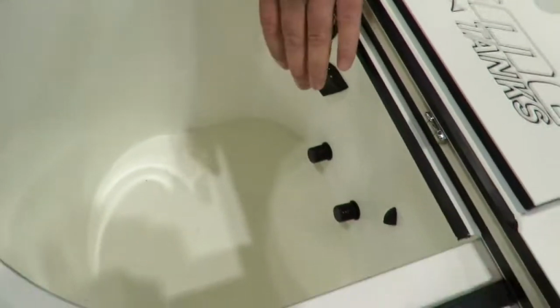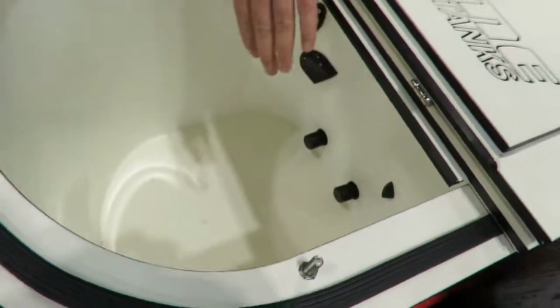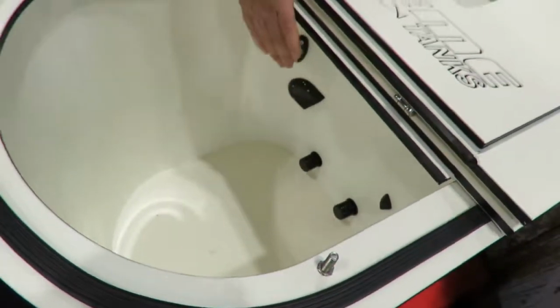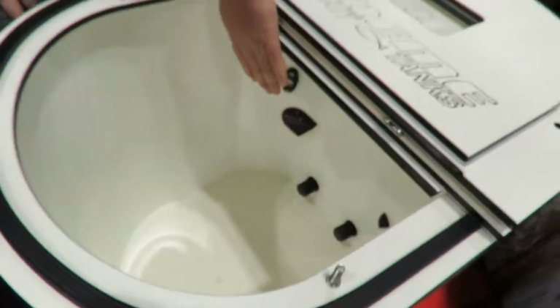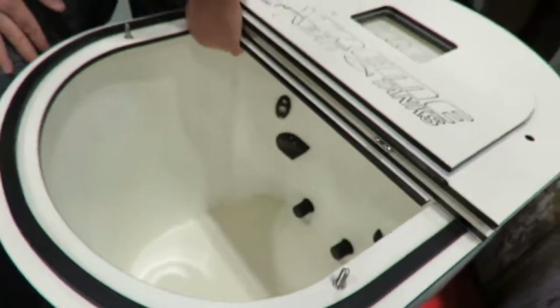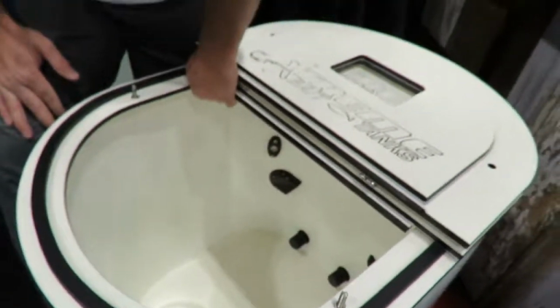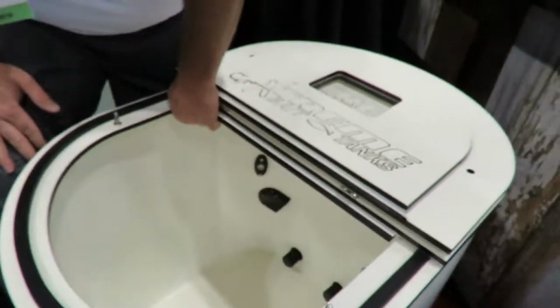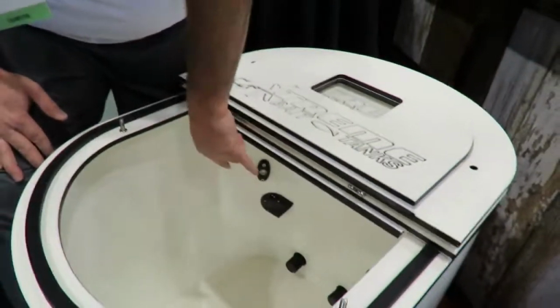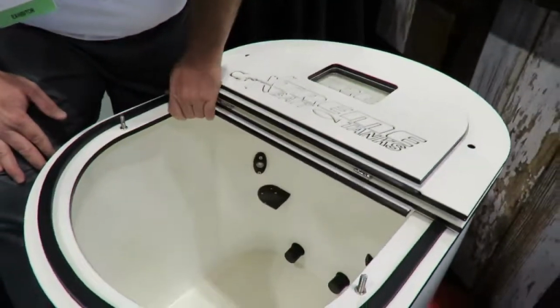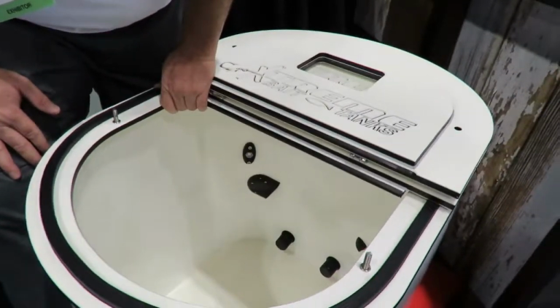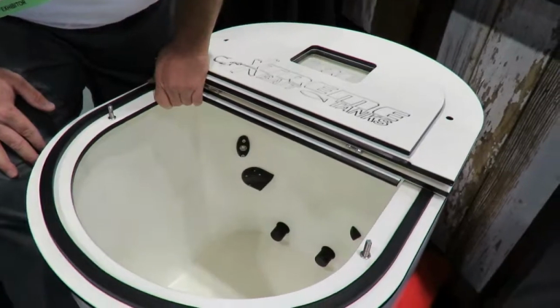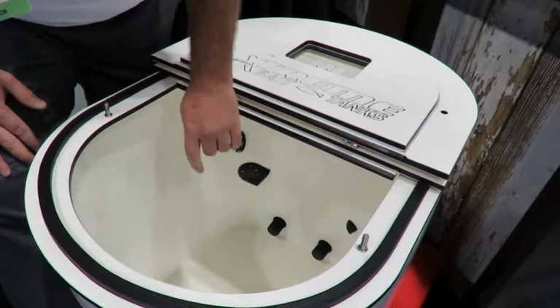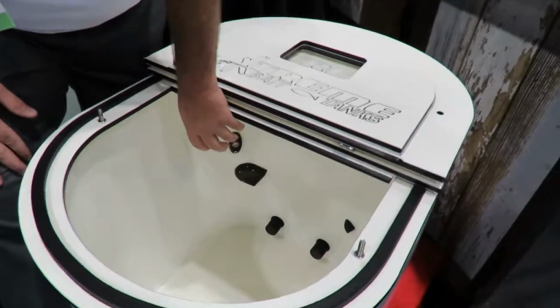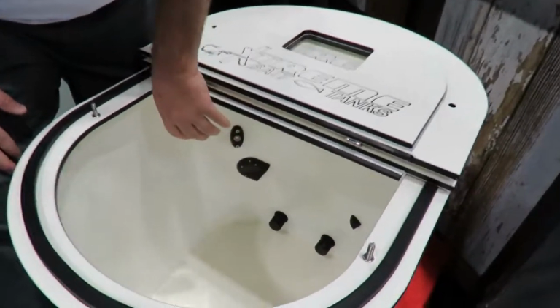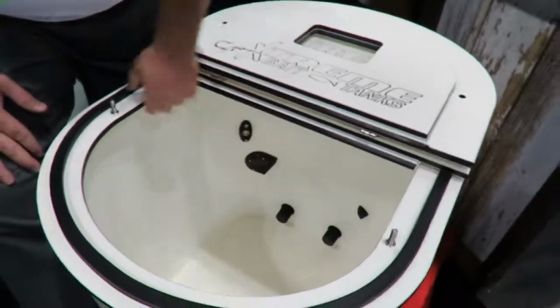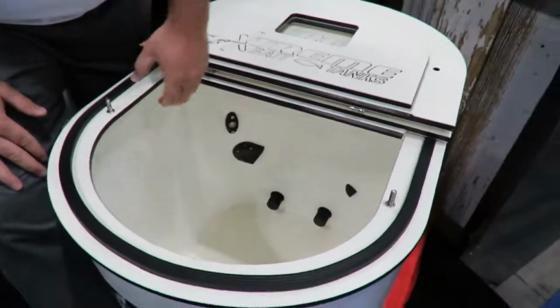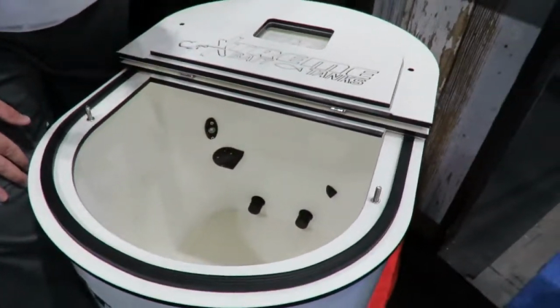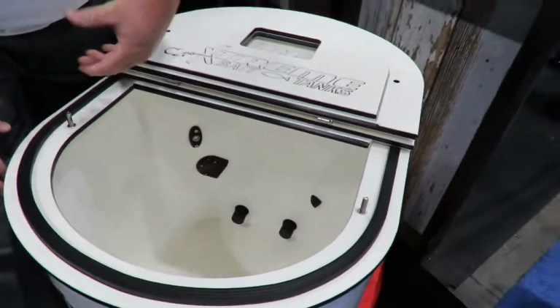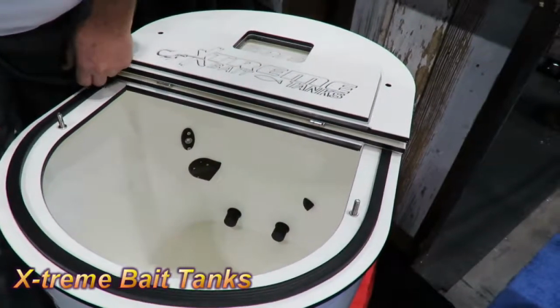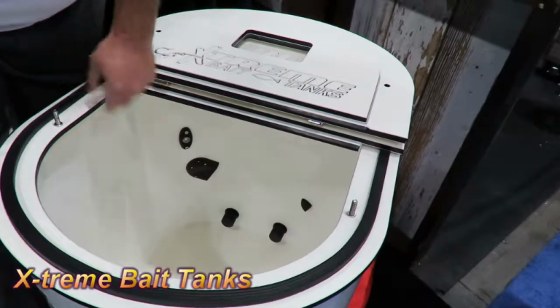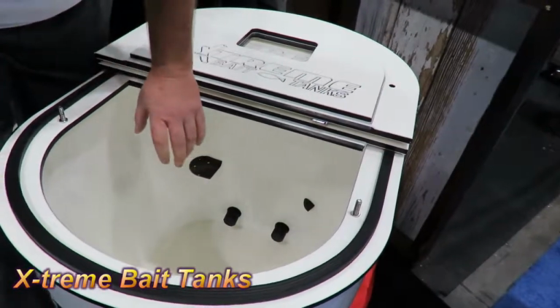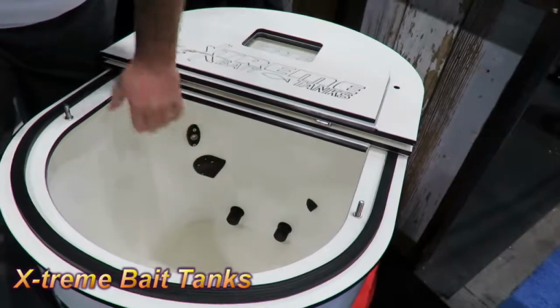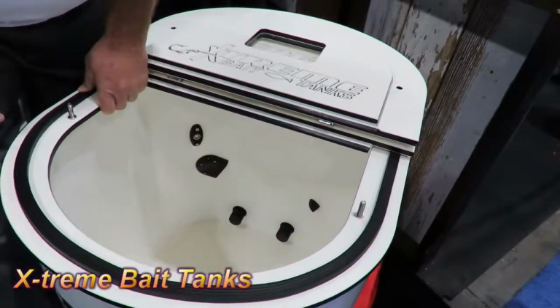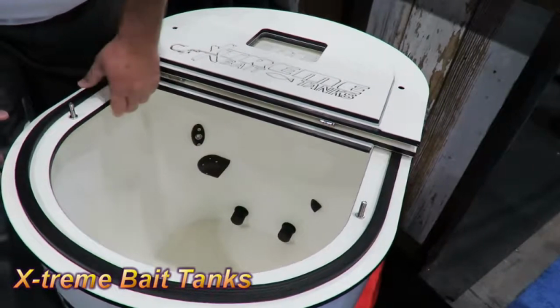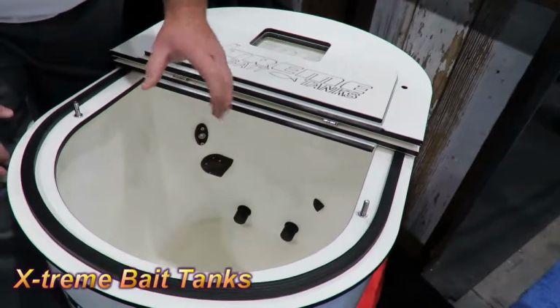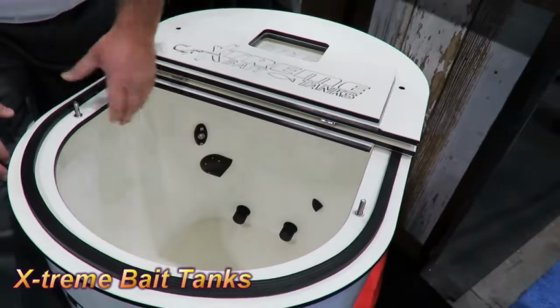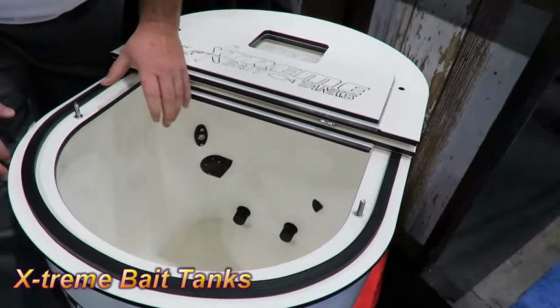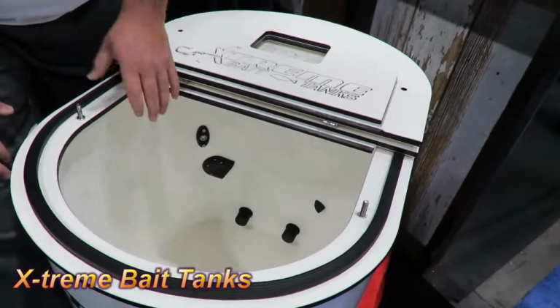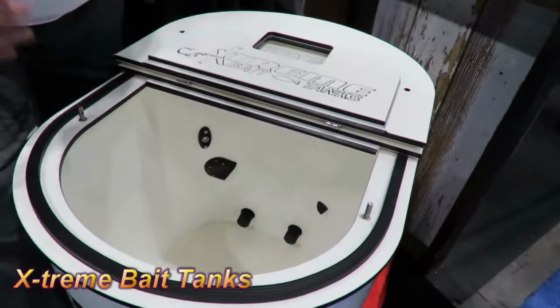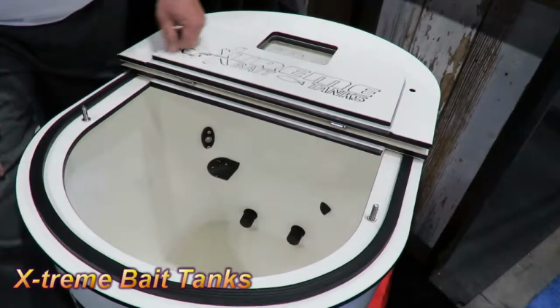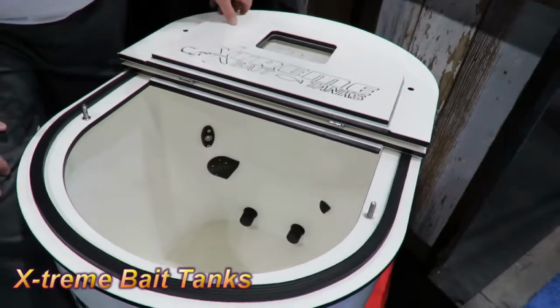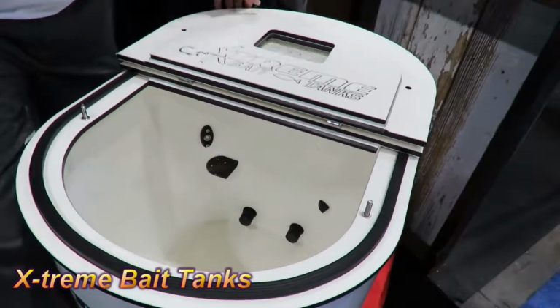We've got two drains — they go to stand pipes — and two directional flows as you can see. We've got one small one to give you a little bit more water flow, and one directional flow that is a little bit wider to give you a nice soft current.